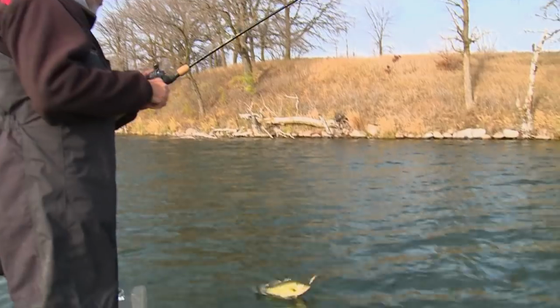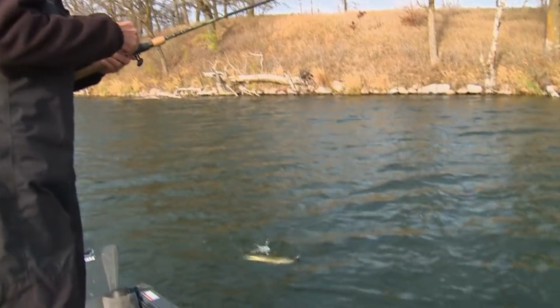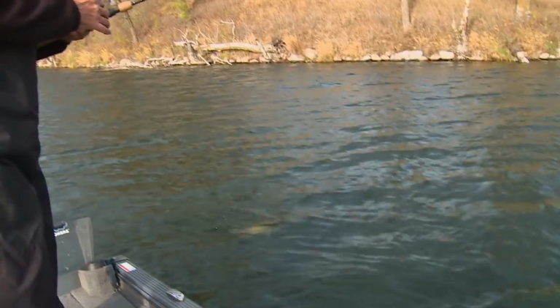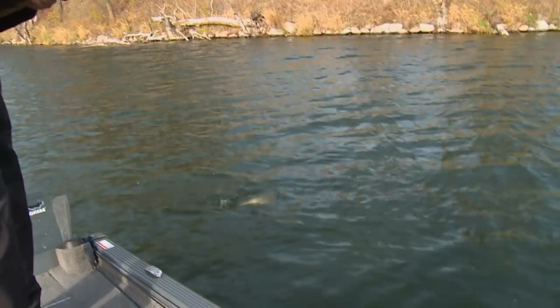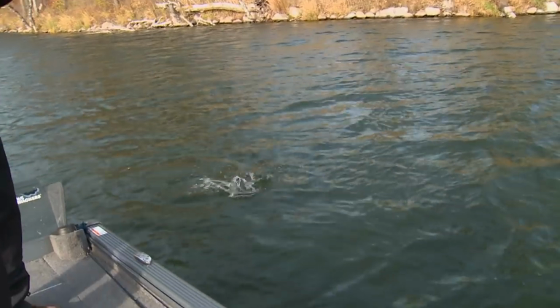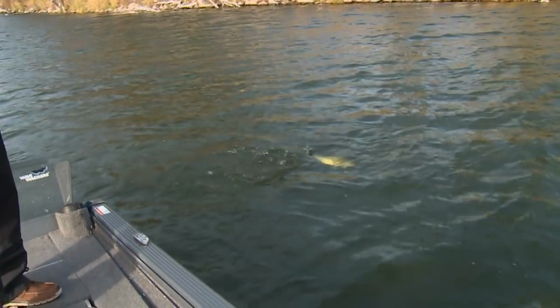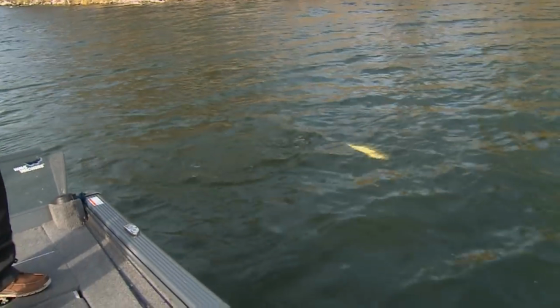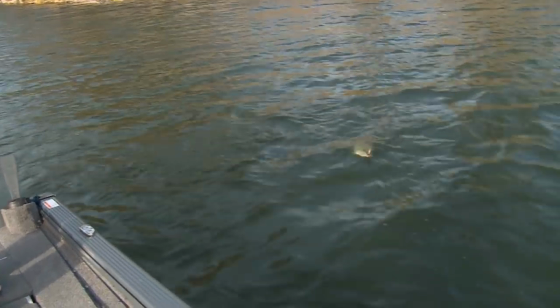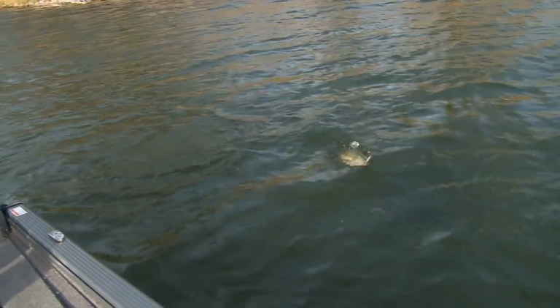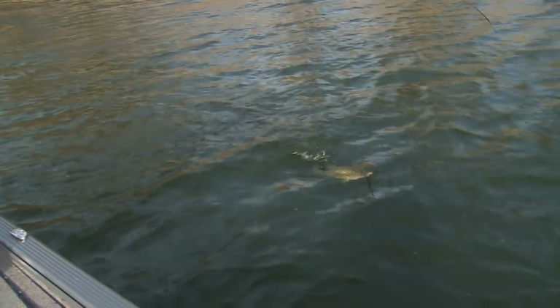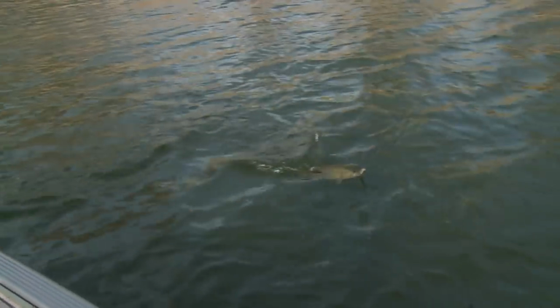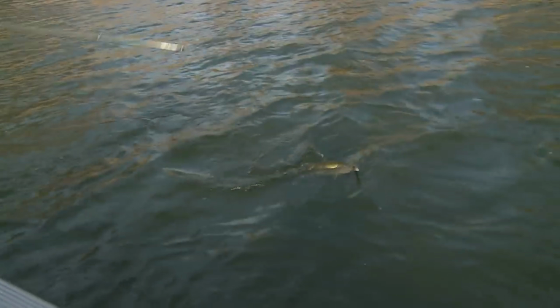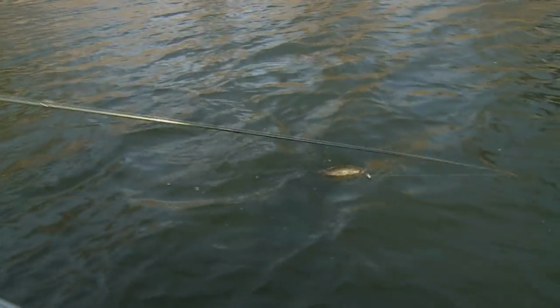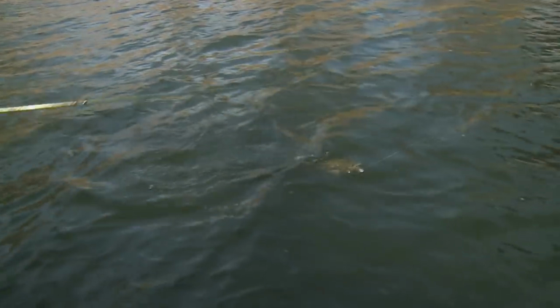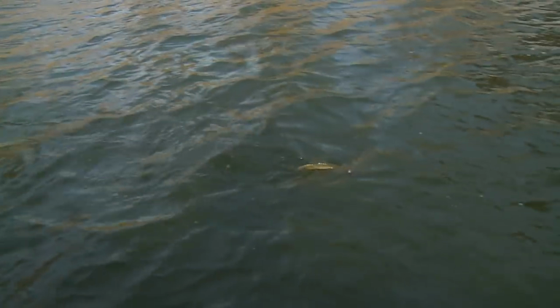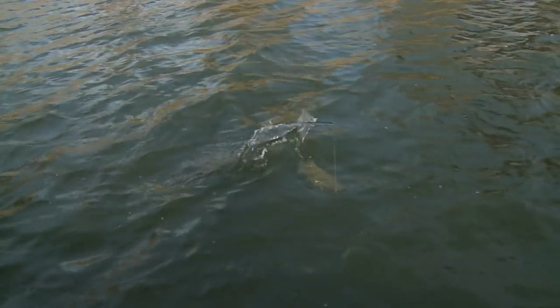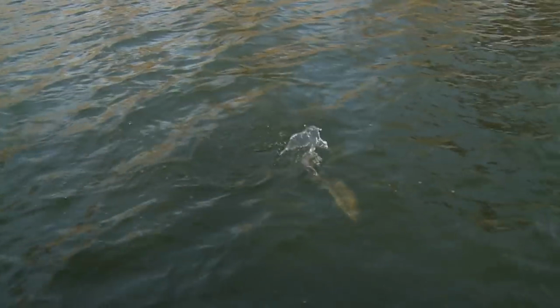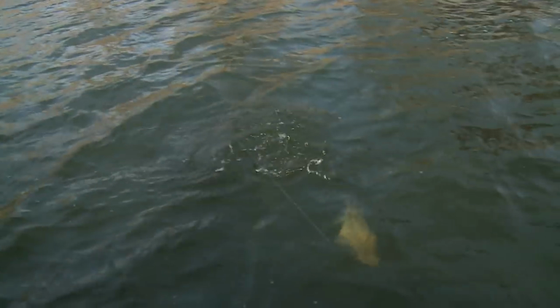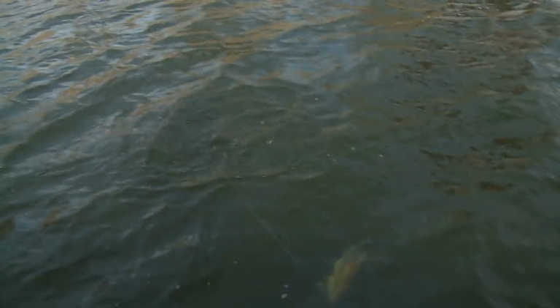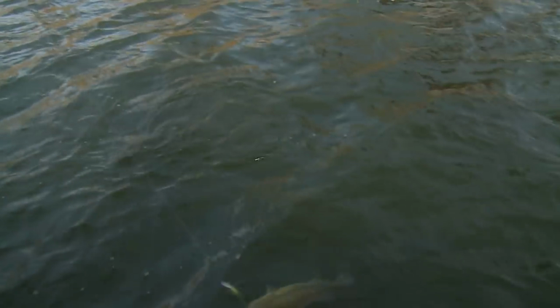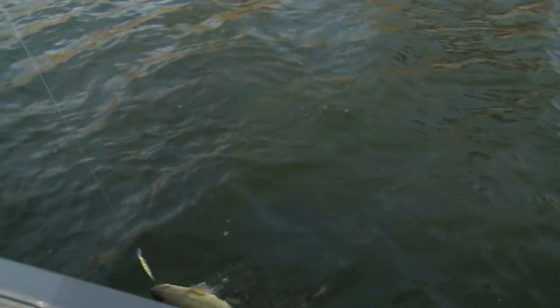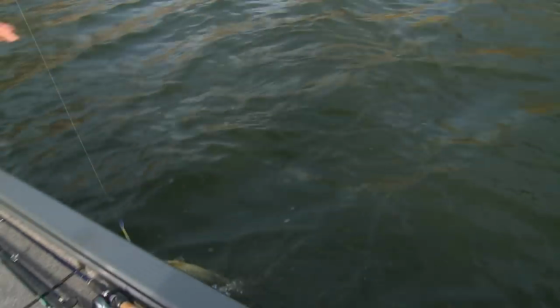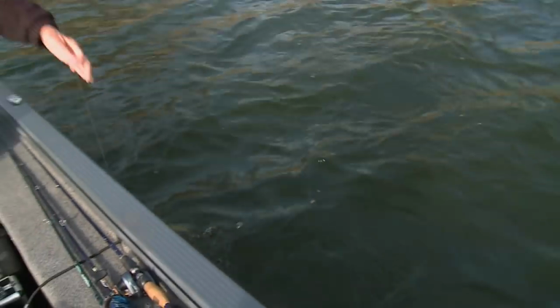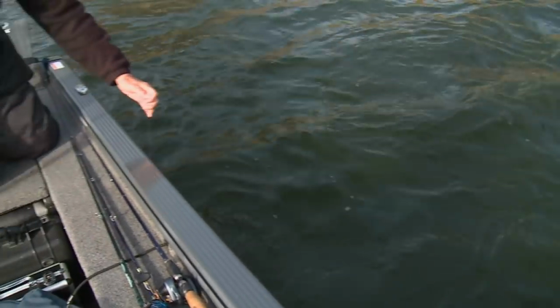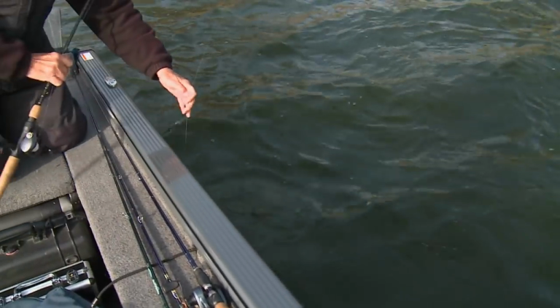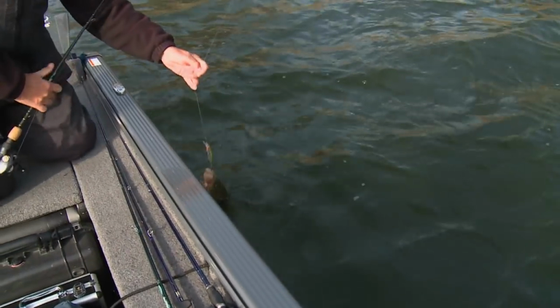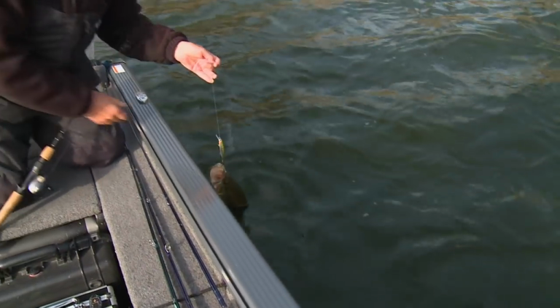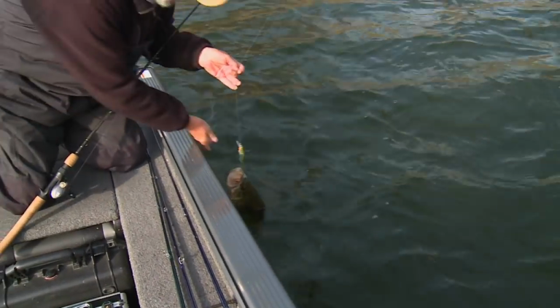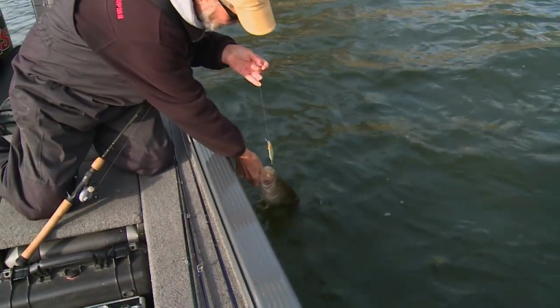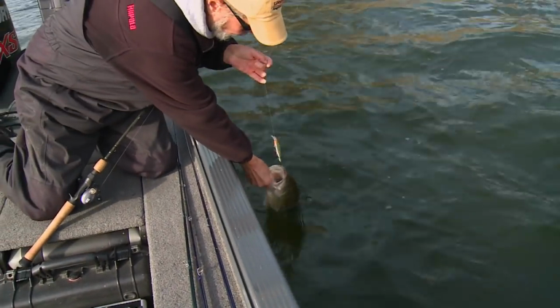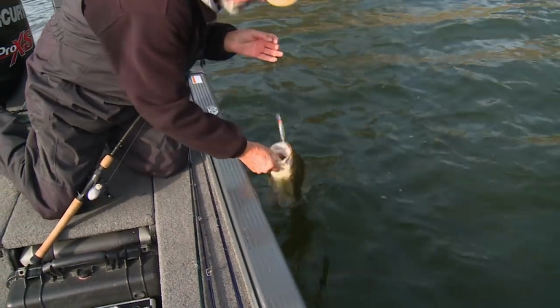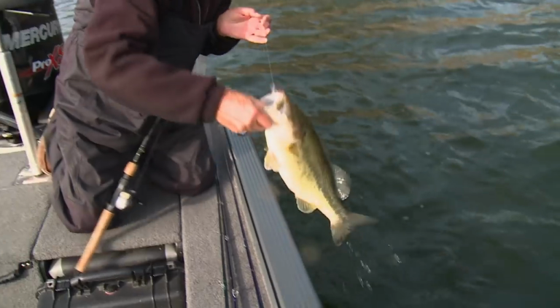That's a good one, not a fiver, but she's a good one. Boy, some of those fish are really down deep, and holy mackerel, look at that.